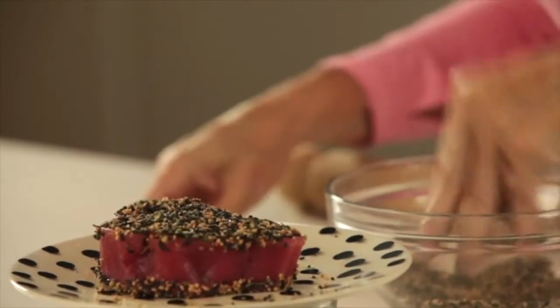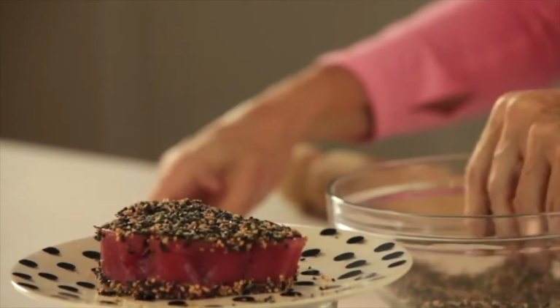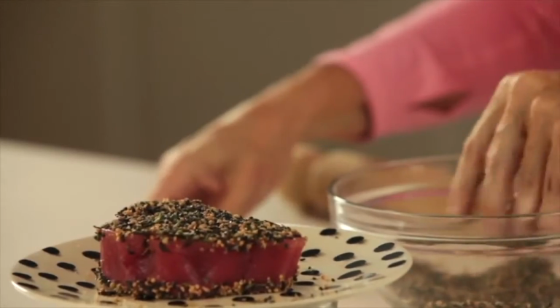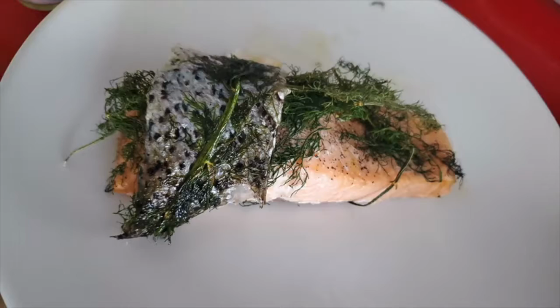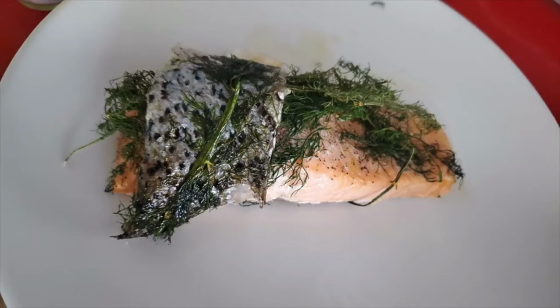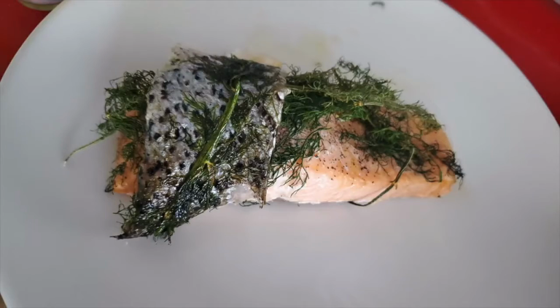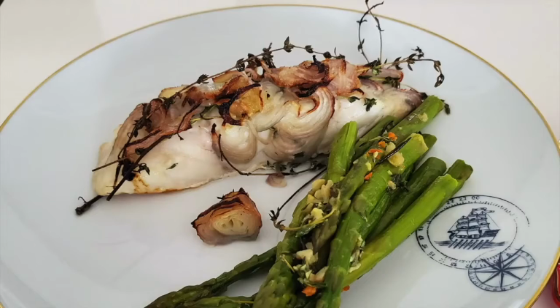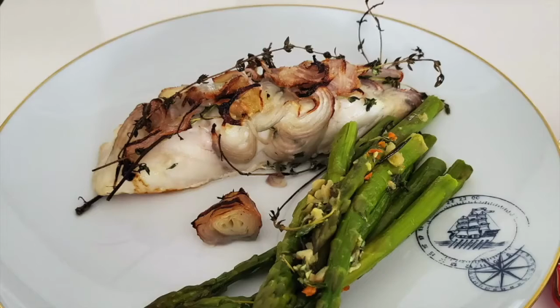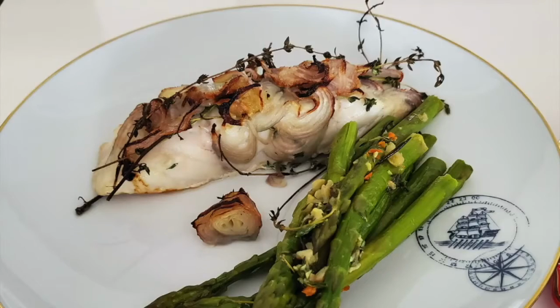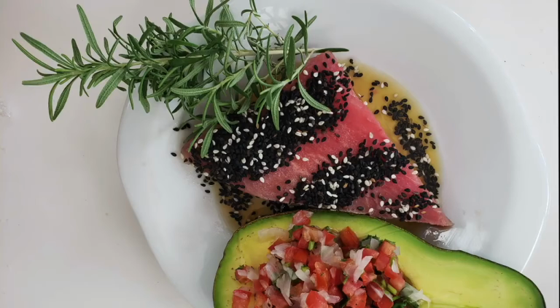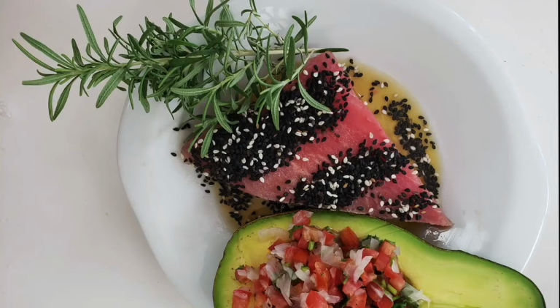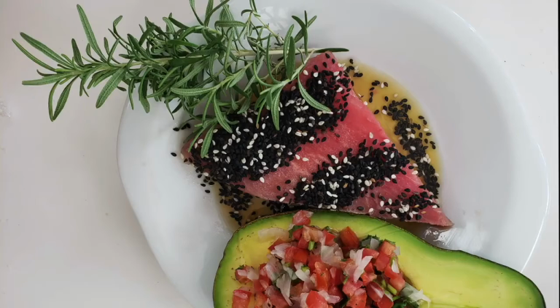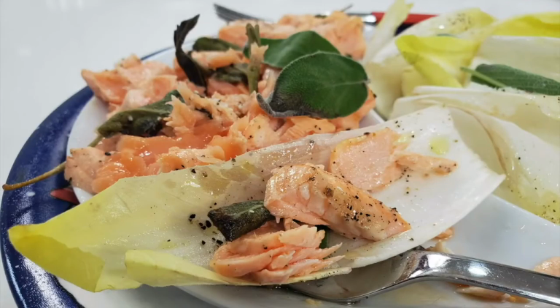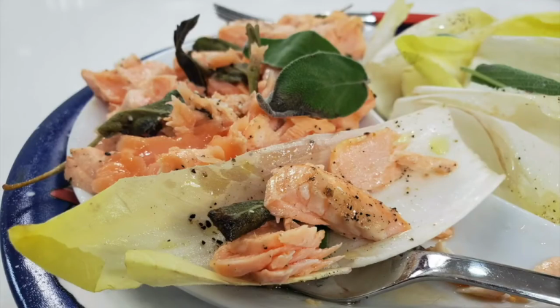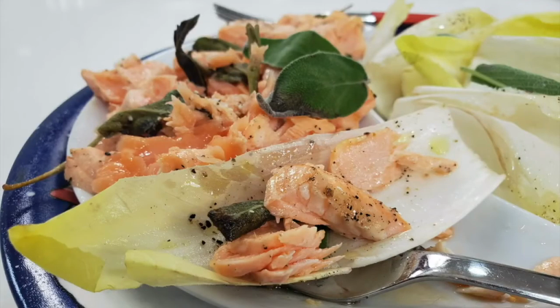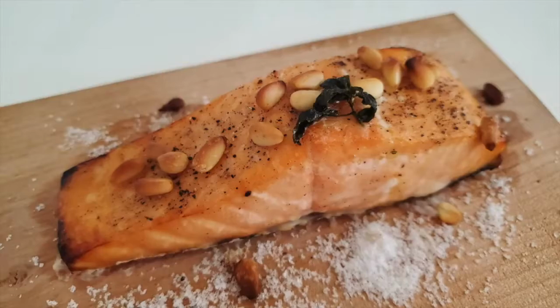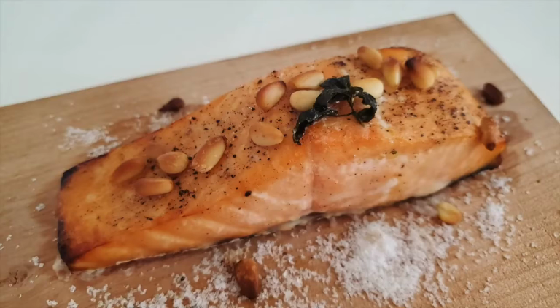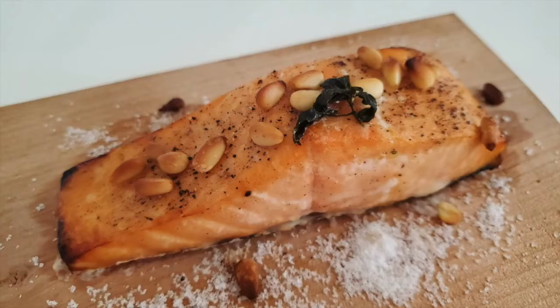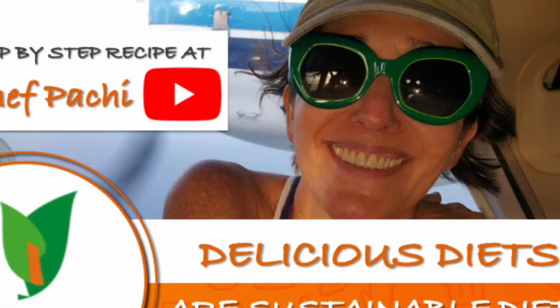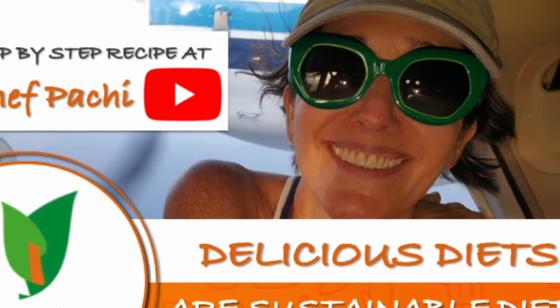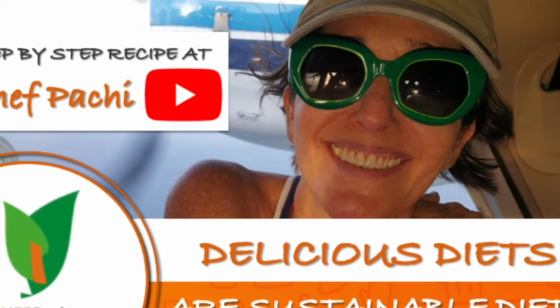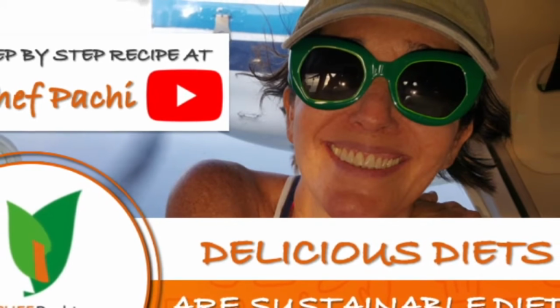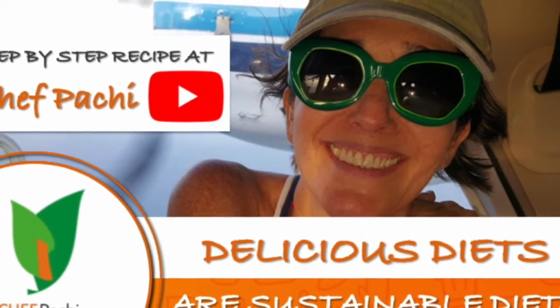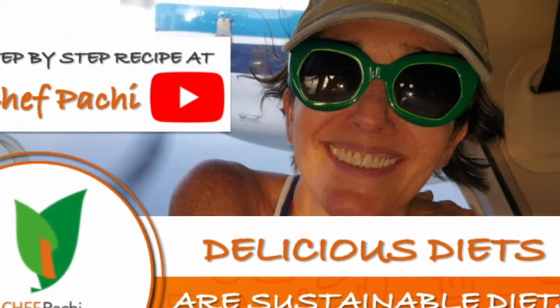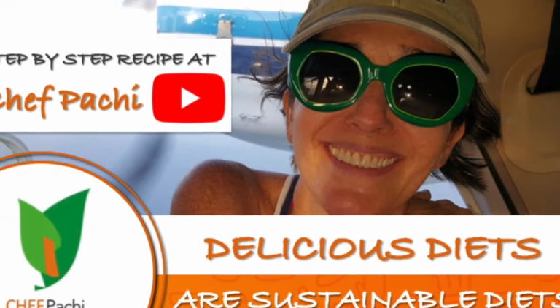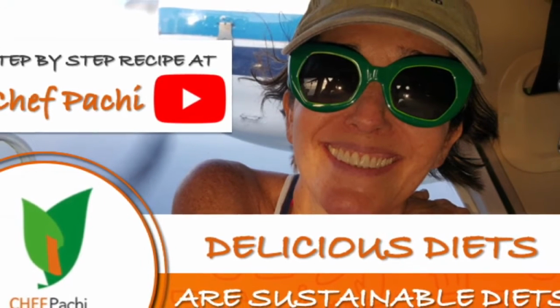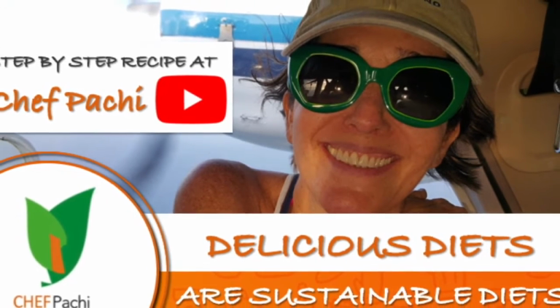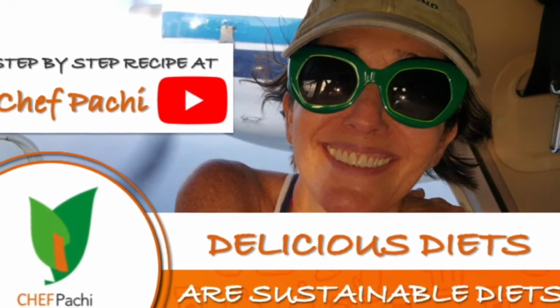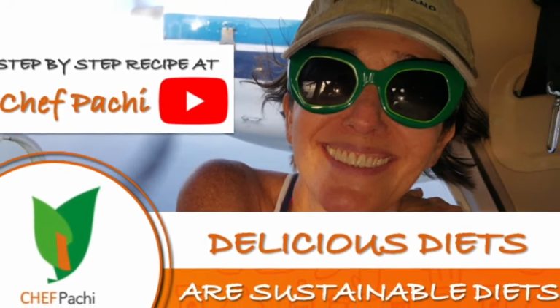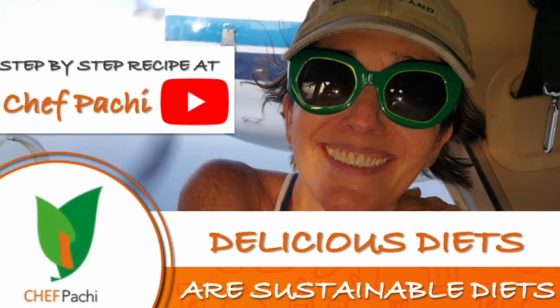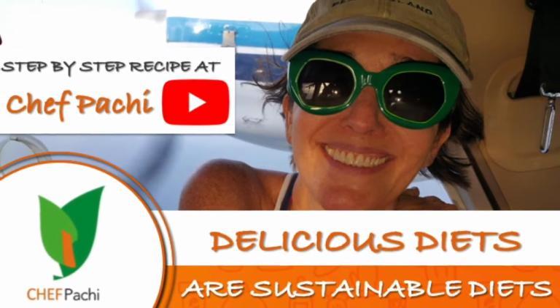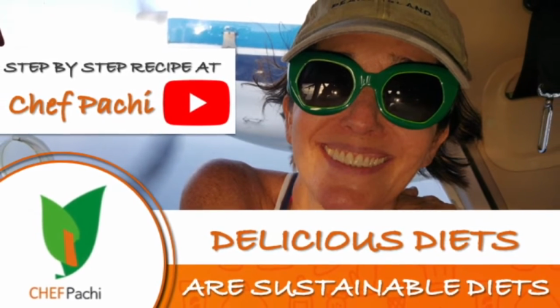Easy, amazing, and delicious ways to cook fish and use herbs. Delicious food, amazing meat. Enjoy!